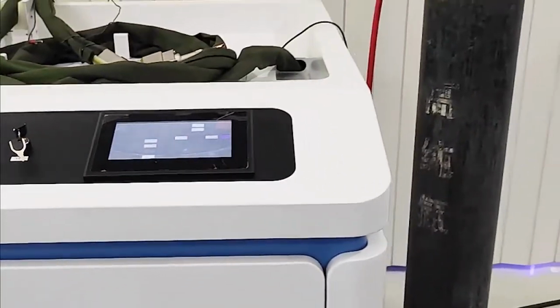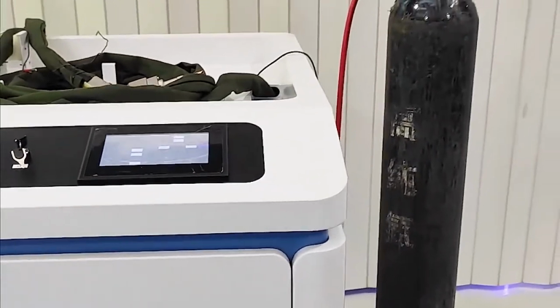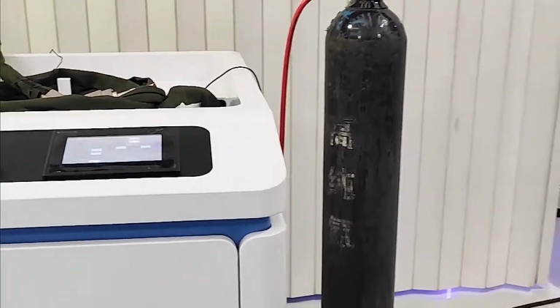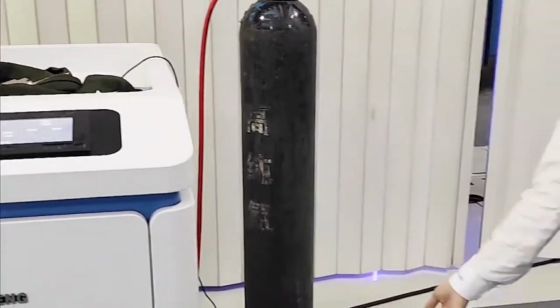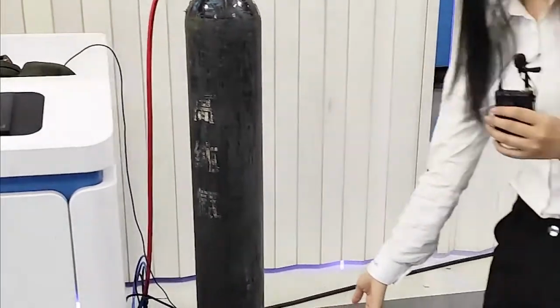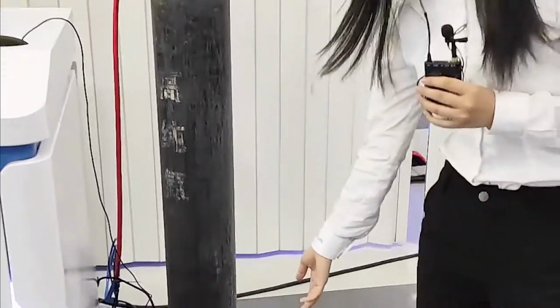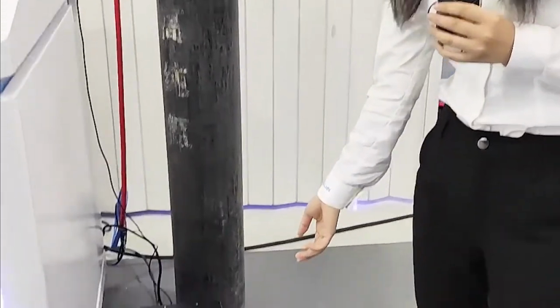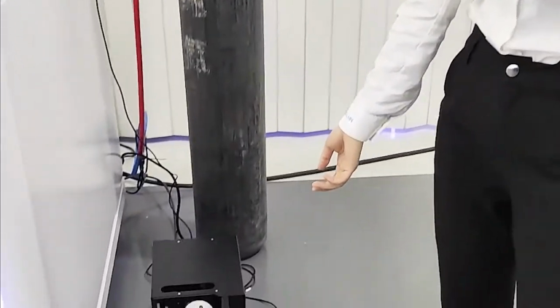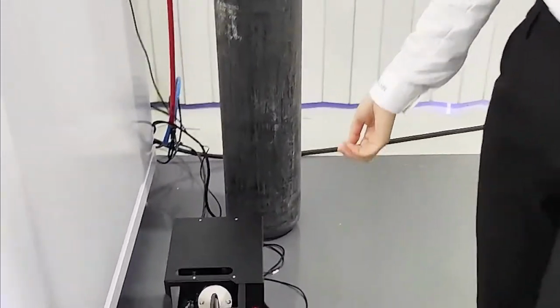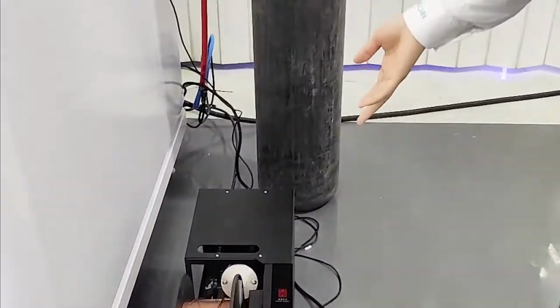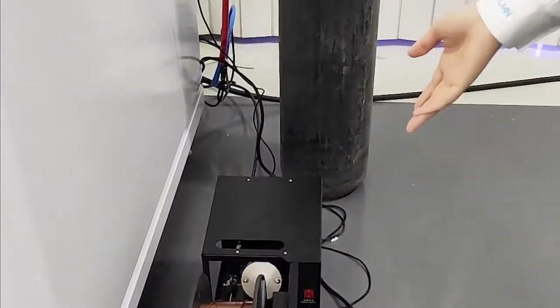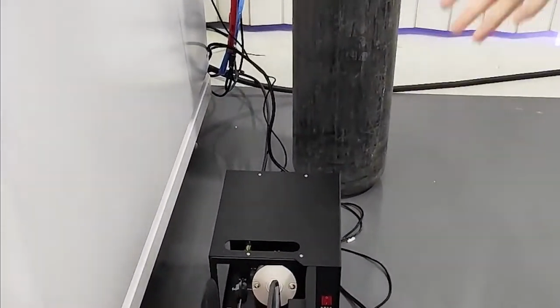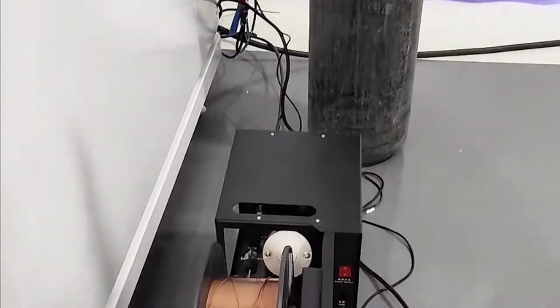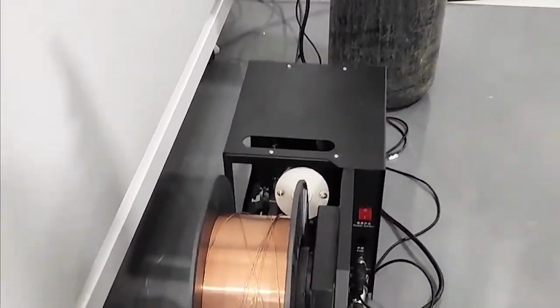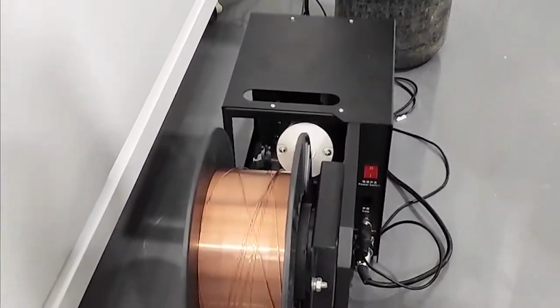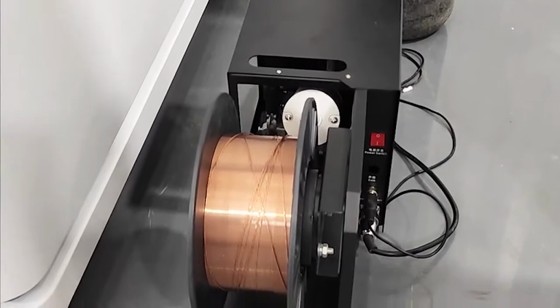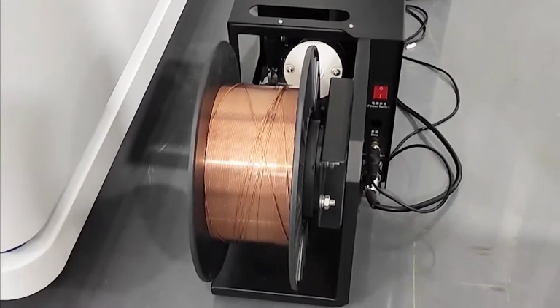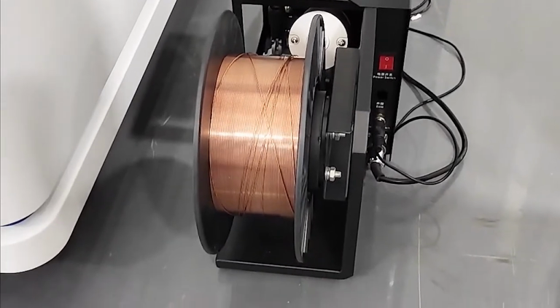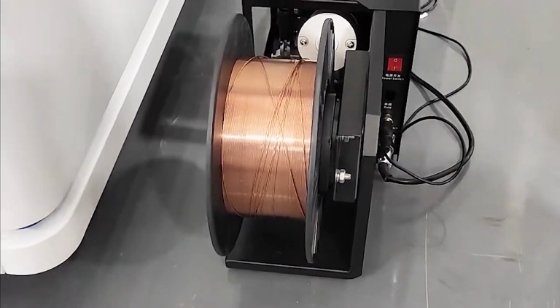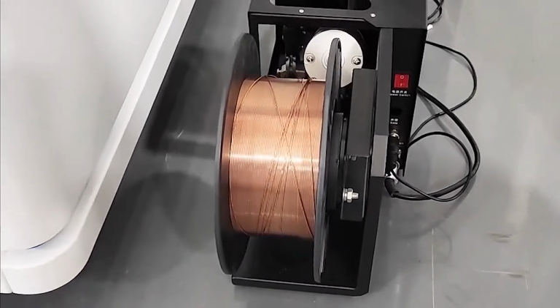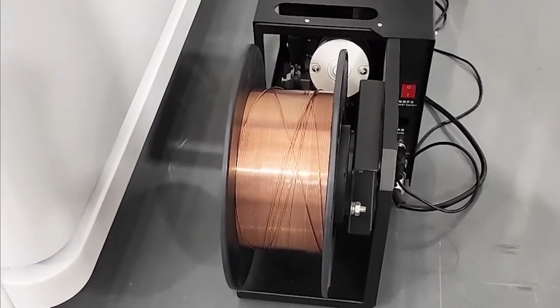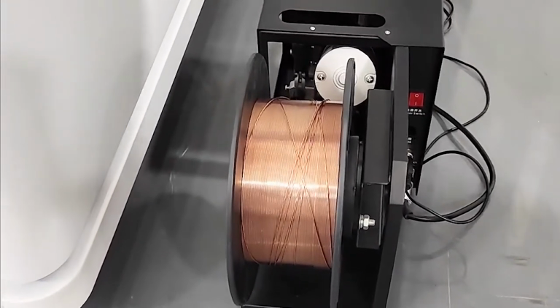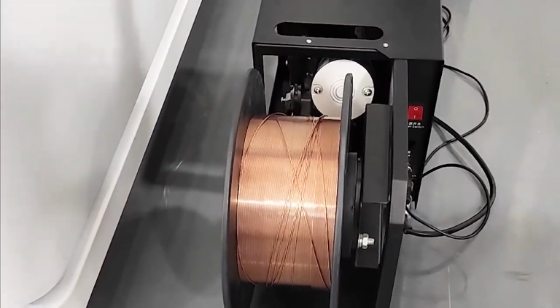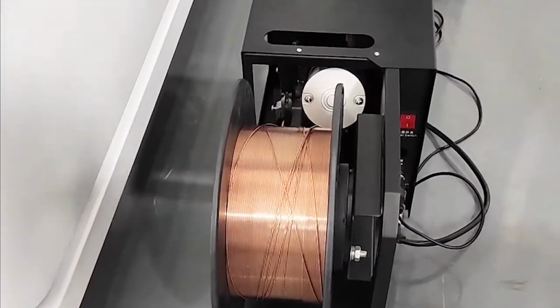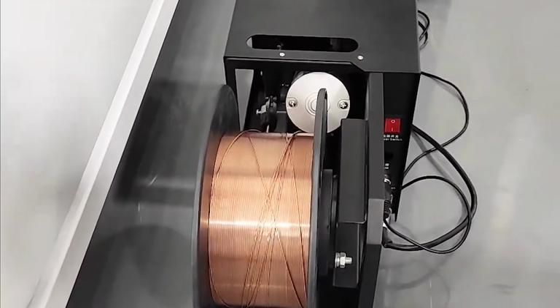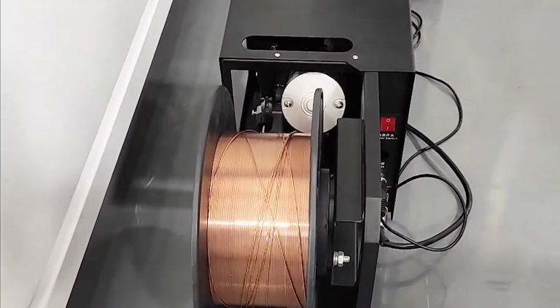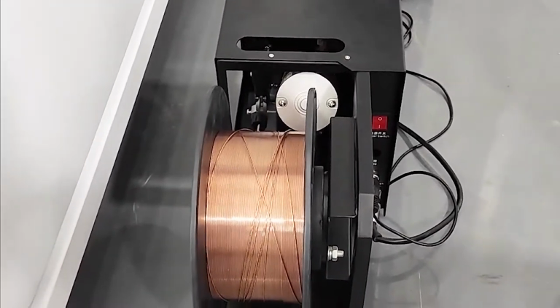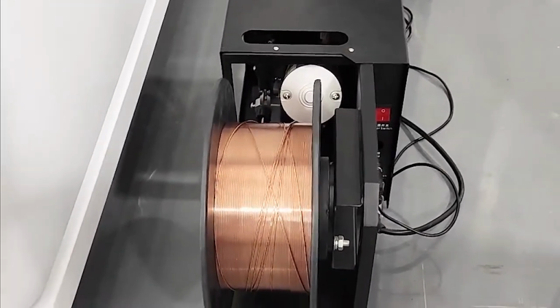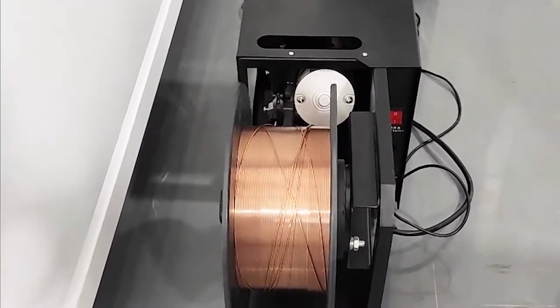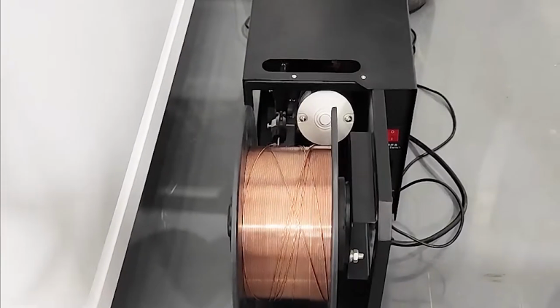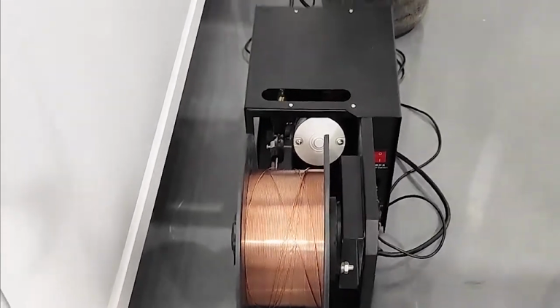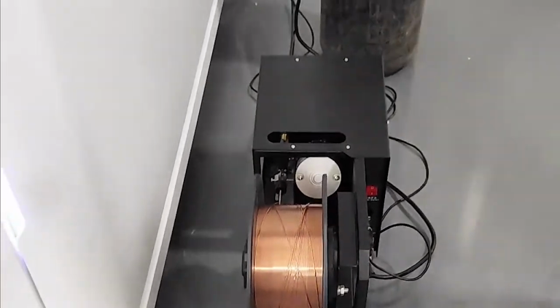Here we can see this part — we can connect the filler to this machine. Some customers may need it.